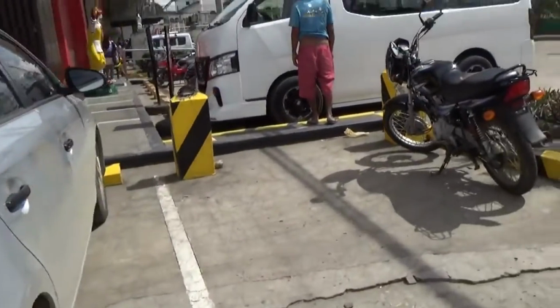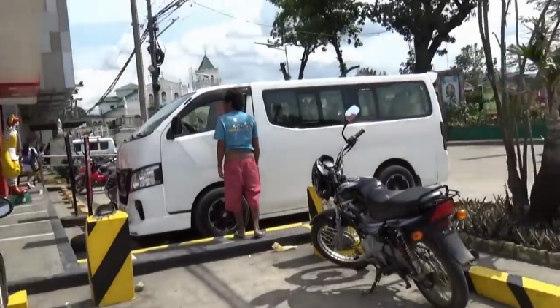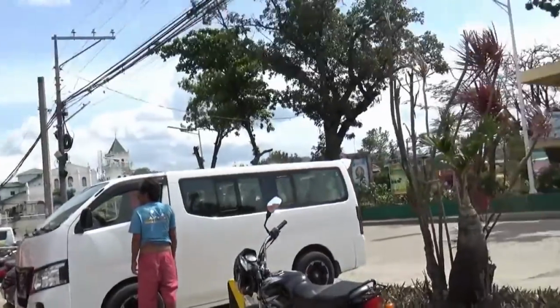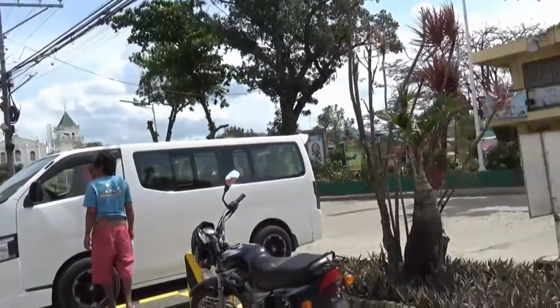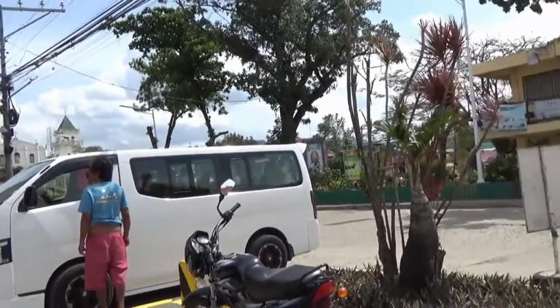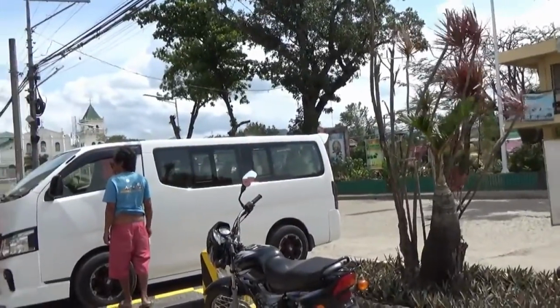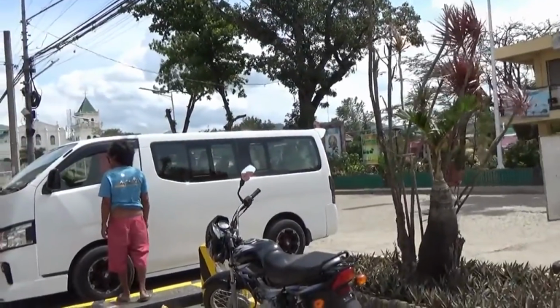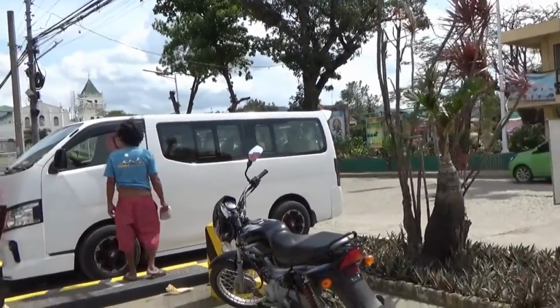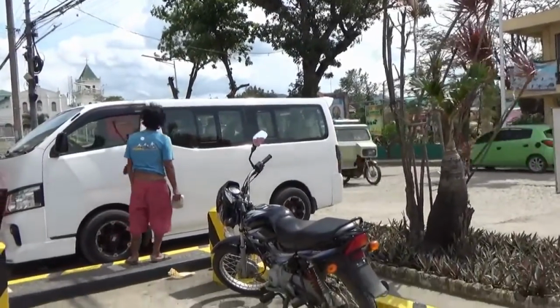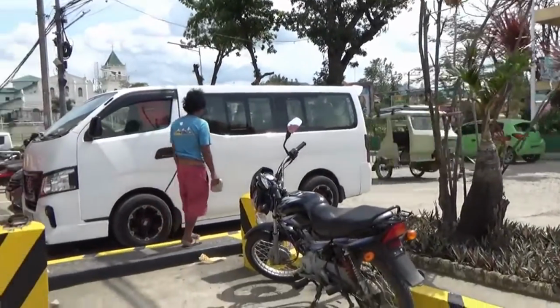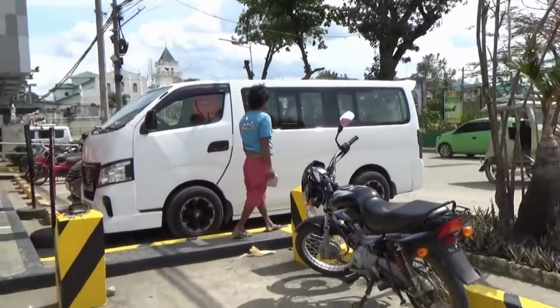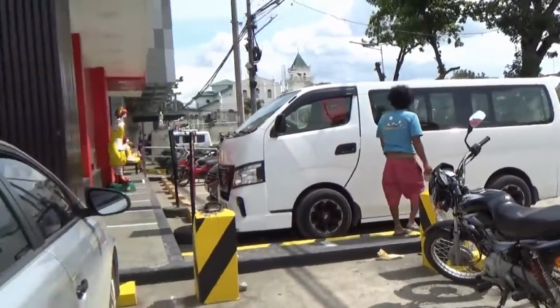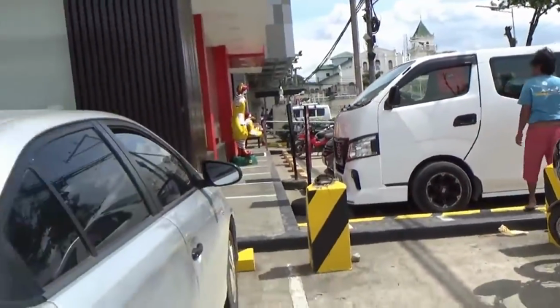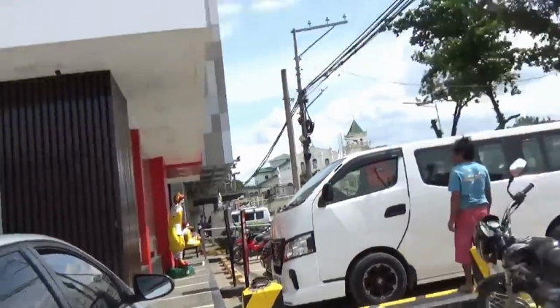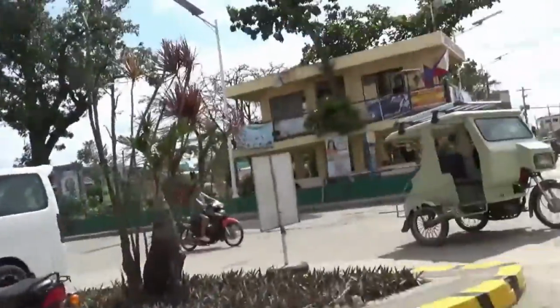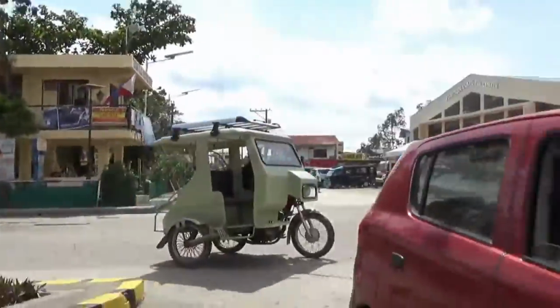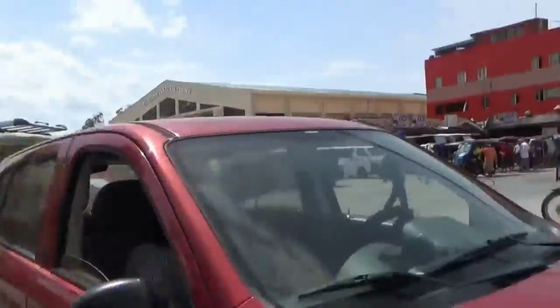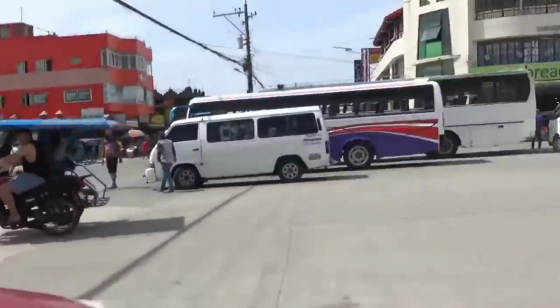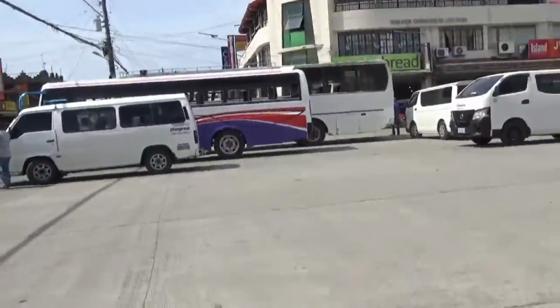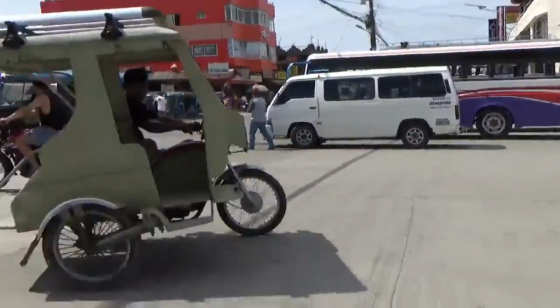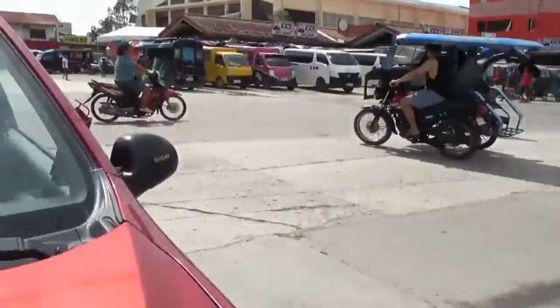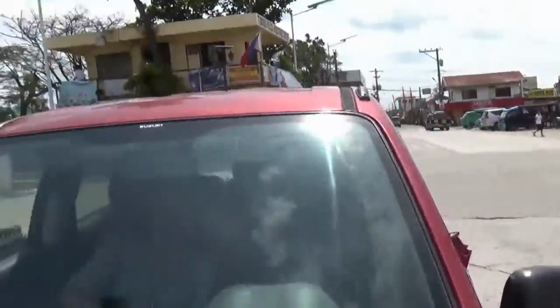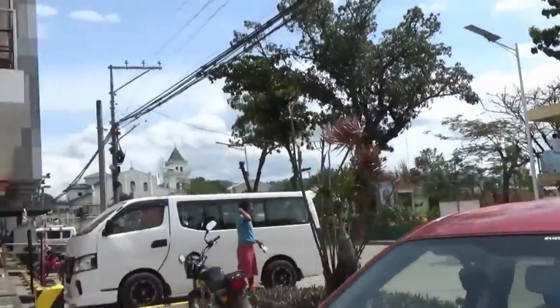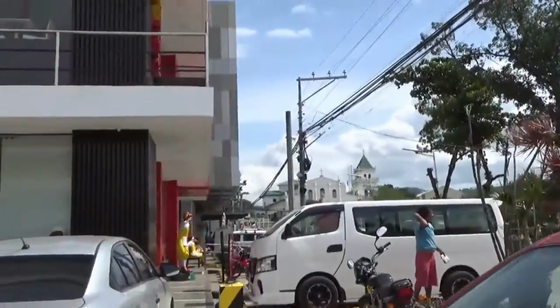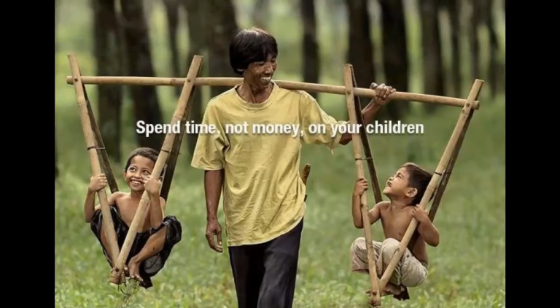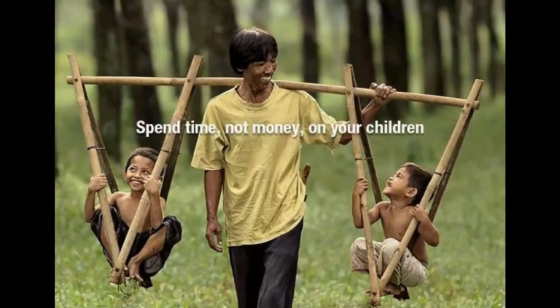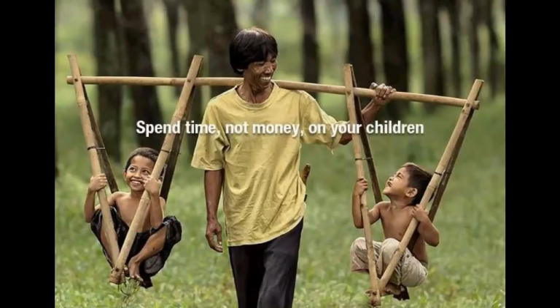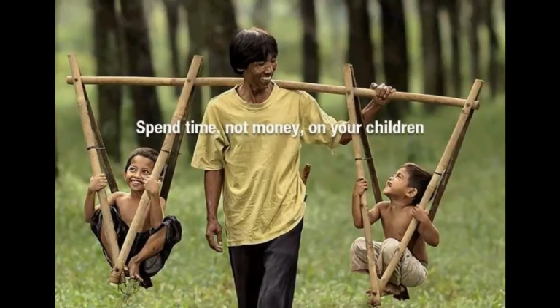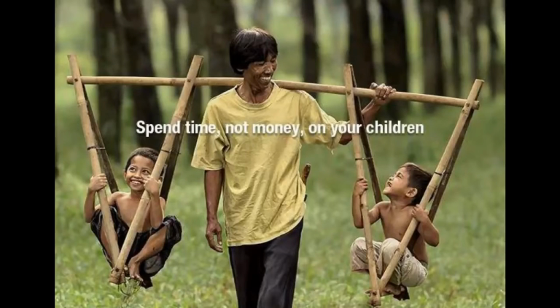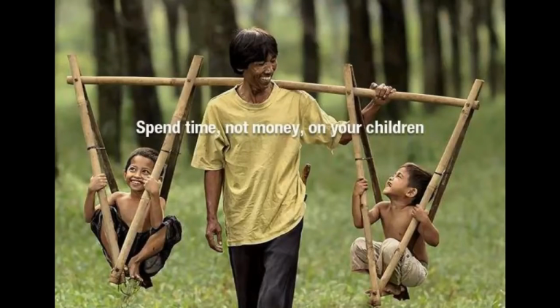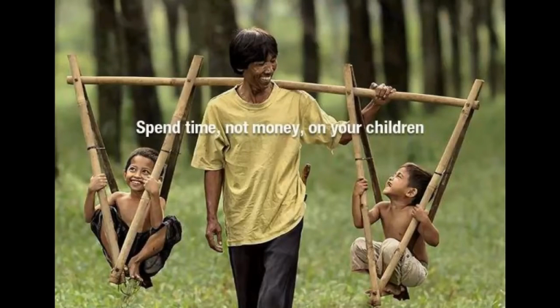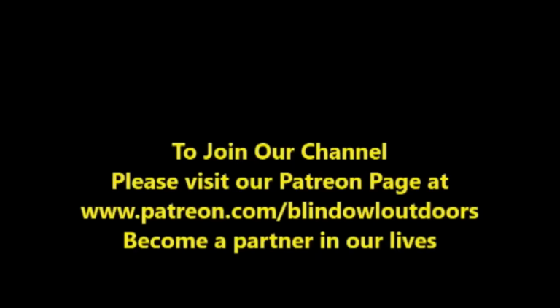Look at that van — it's a beautiful Nissan van. There we go — our food is here and ready. Thanks for watching, take care everybody!